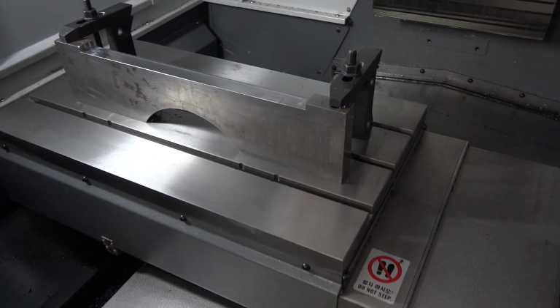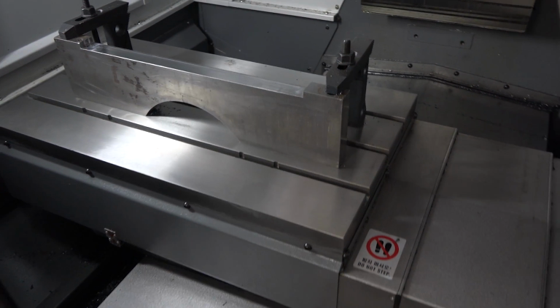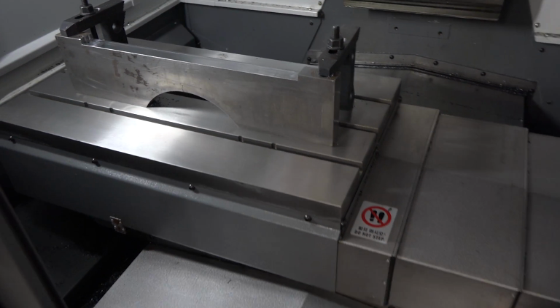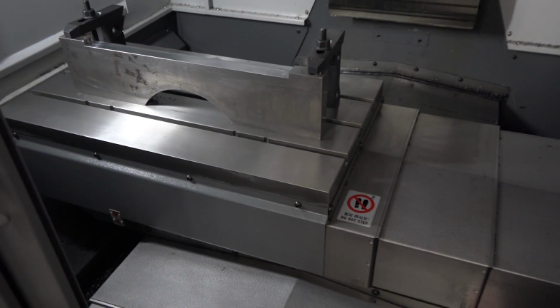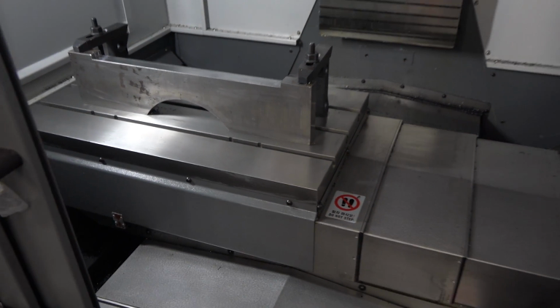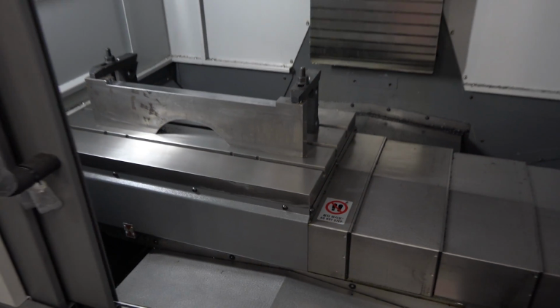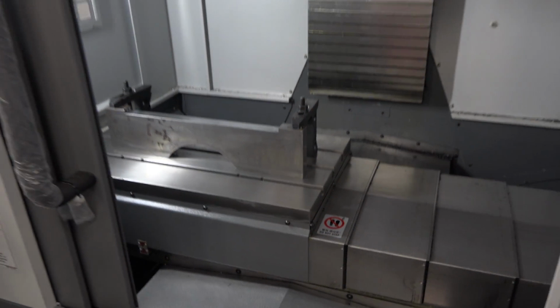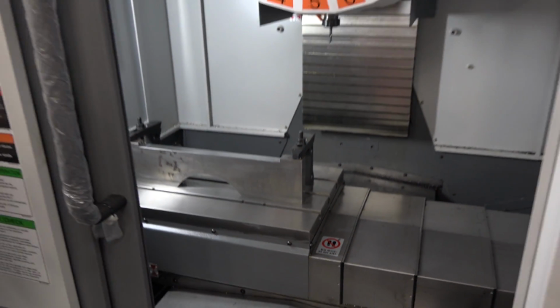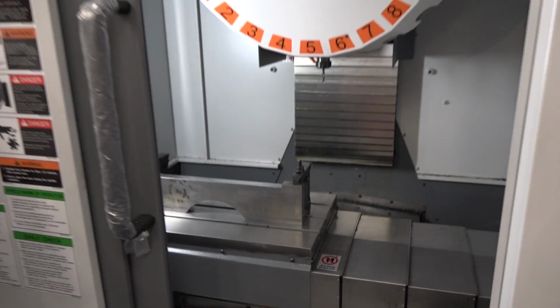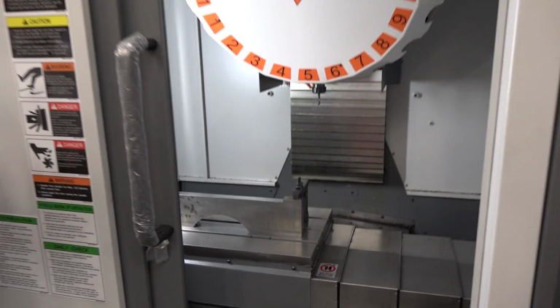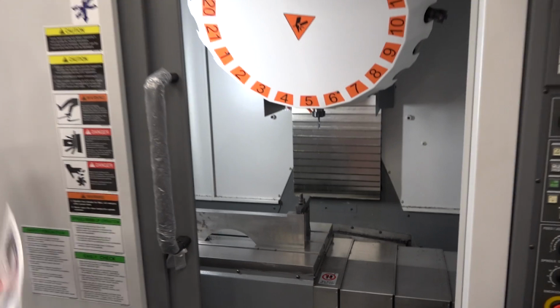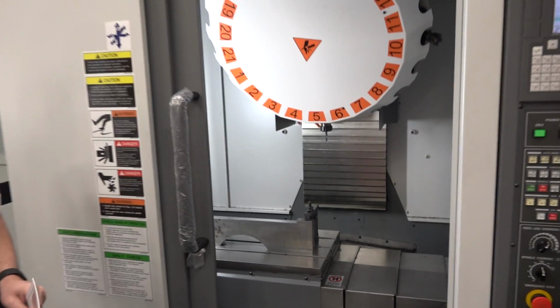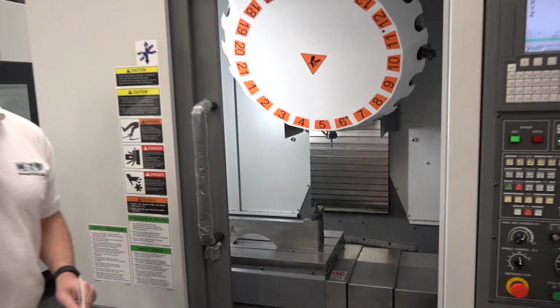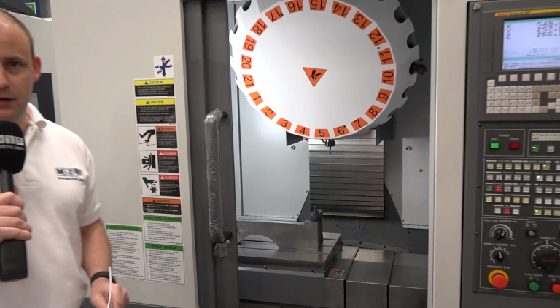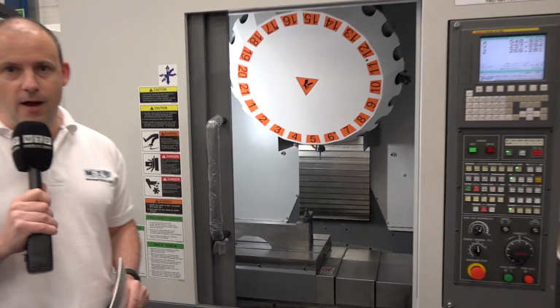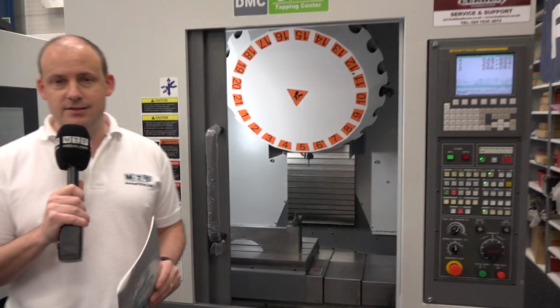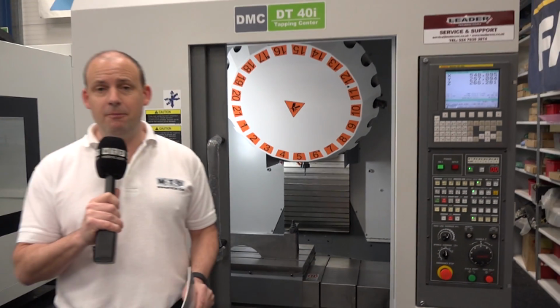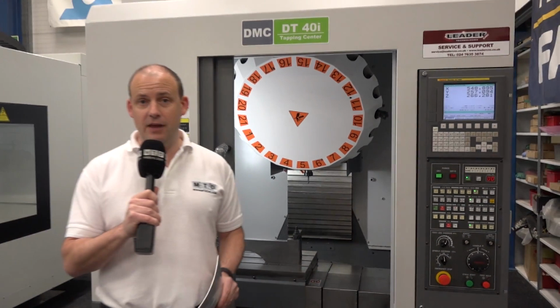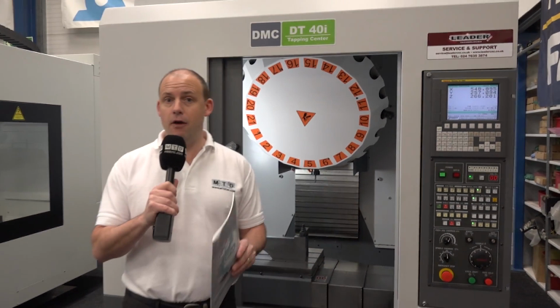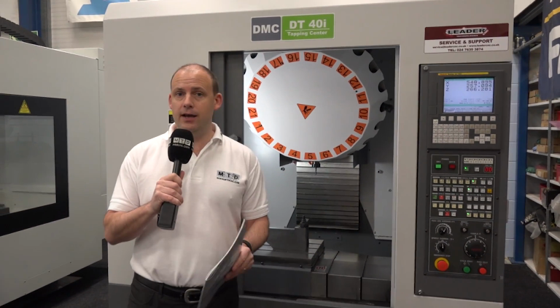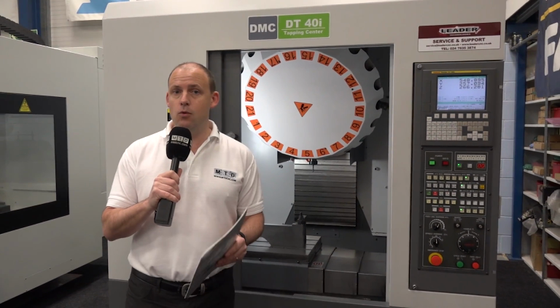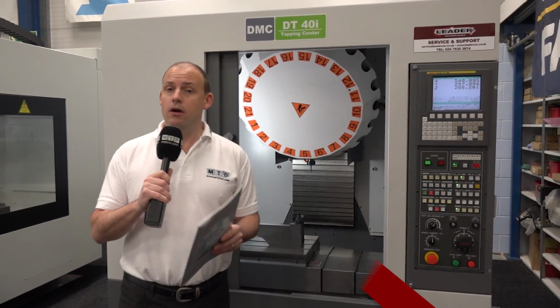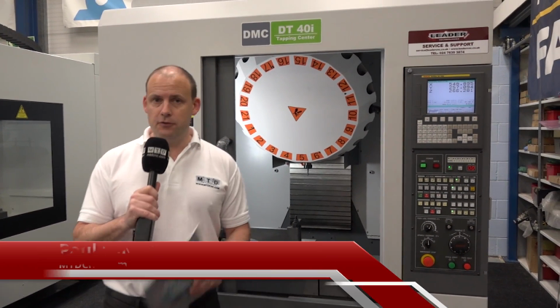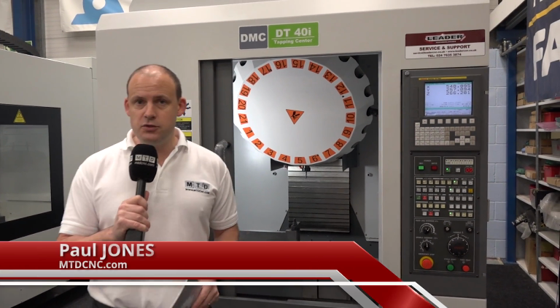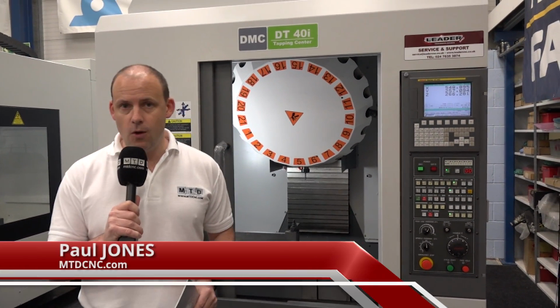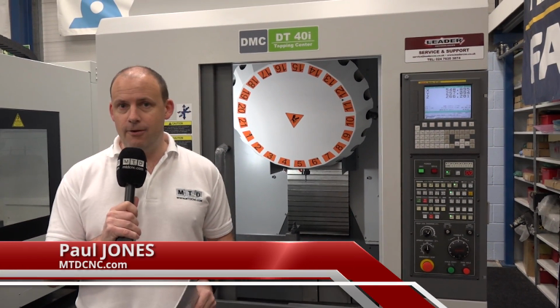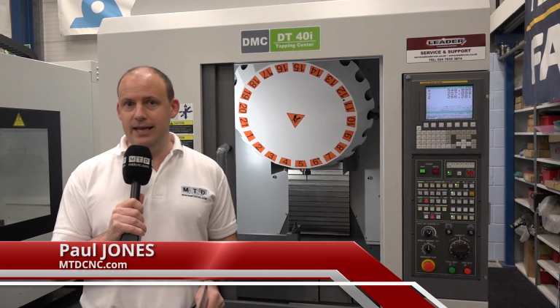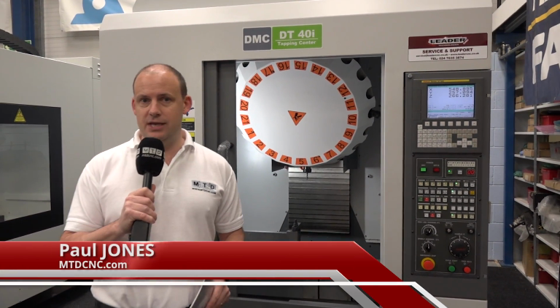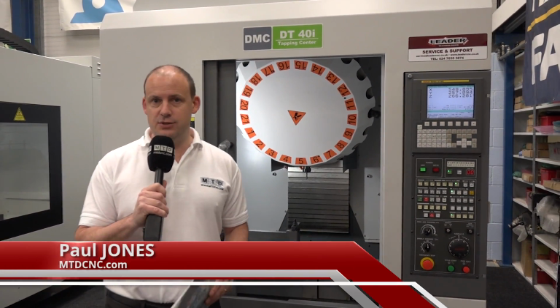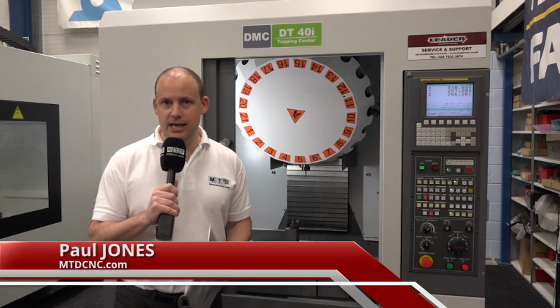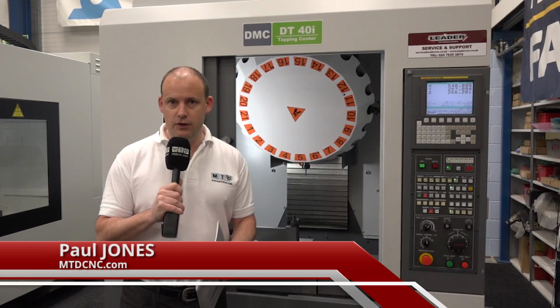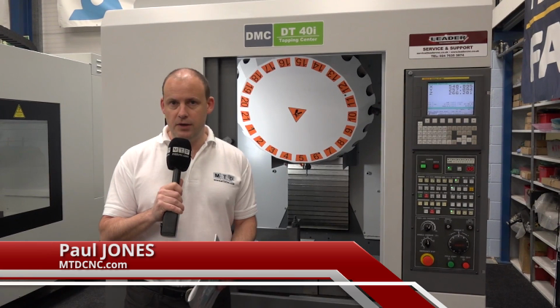This is a quick two-minute review of this DMC DT40i tapping center, available from stock here at LeaderCNC in the UK.